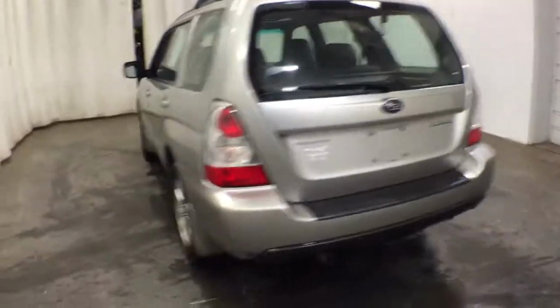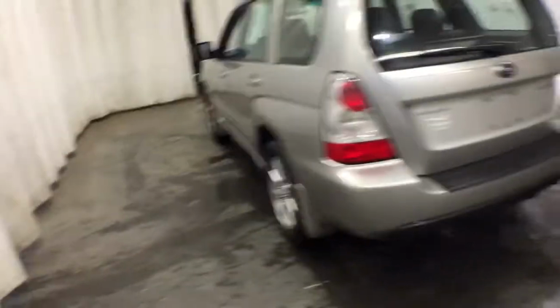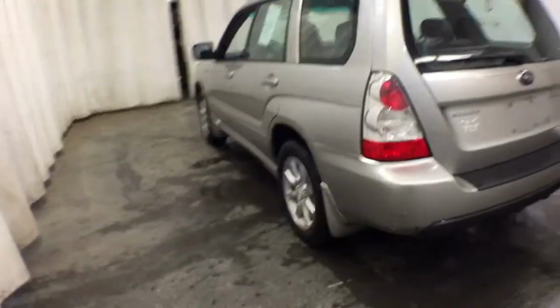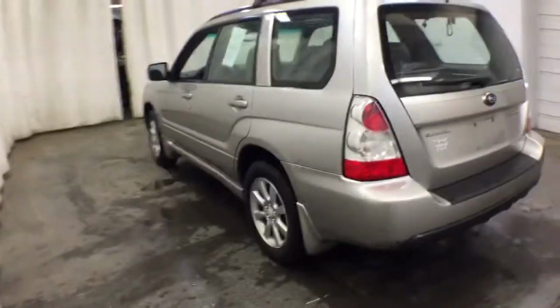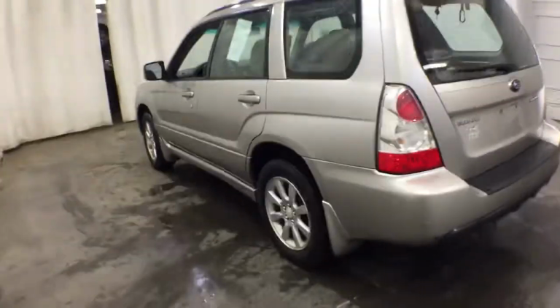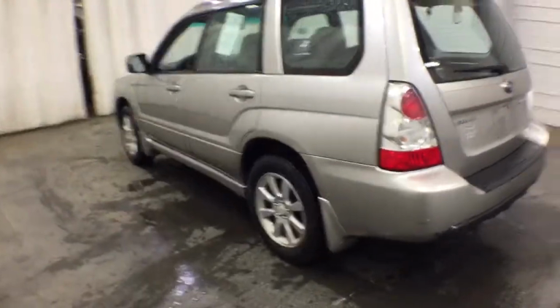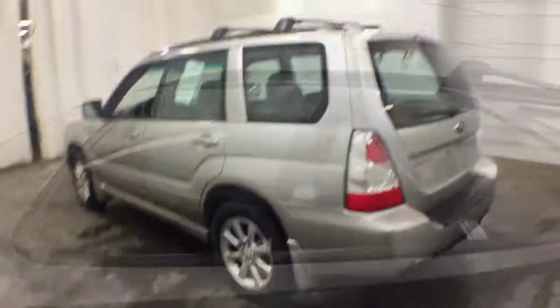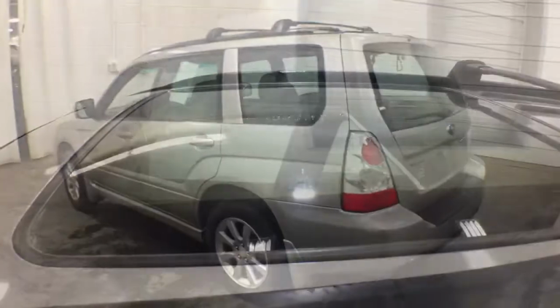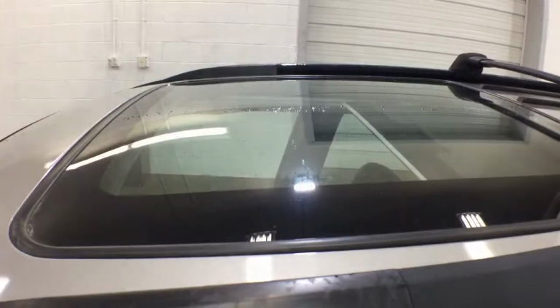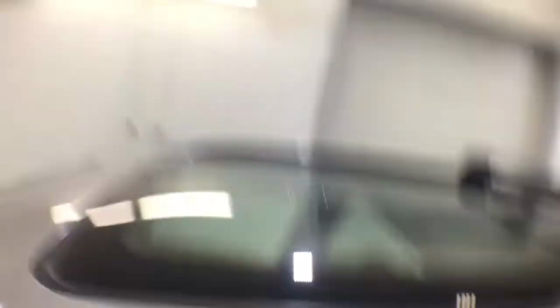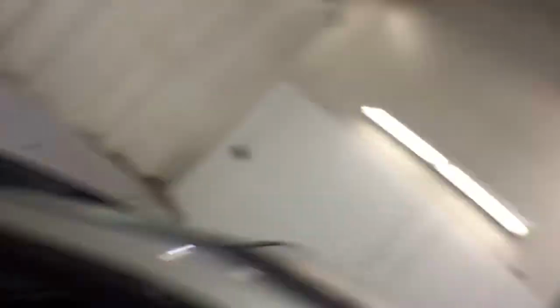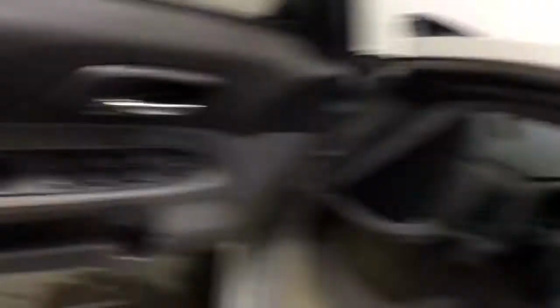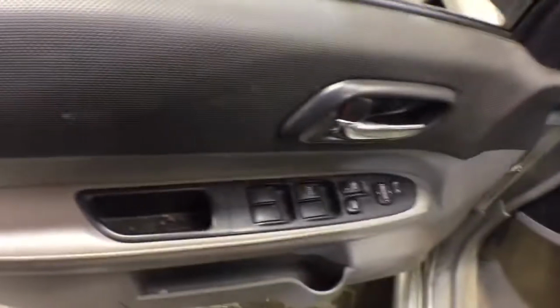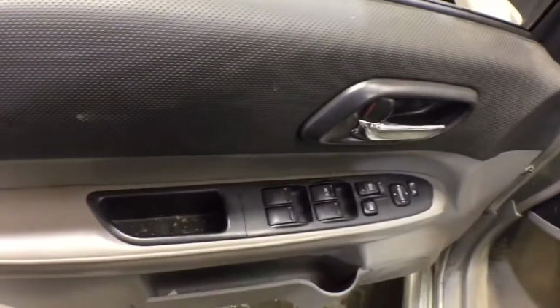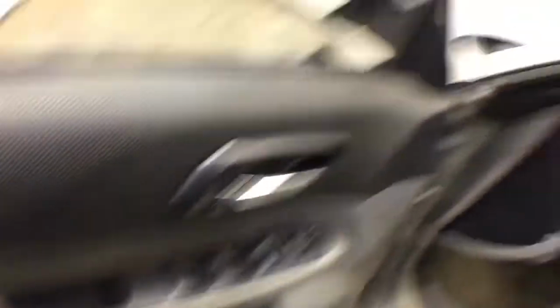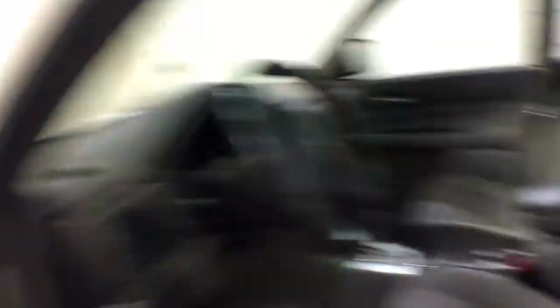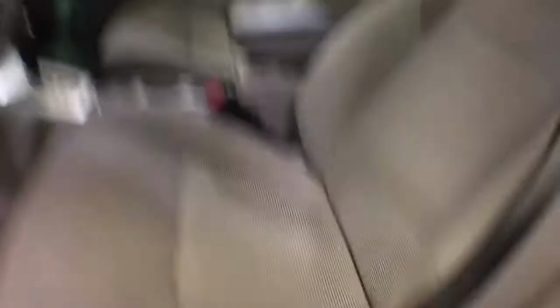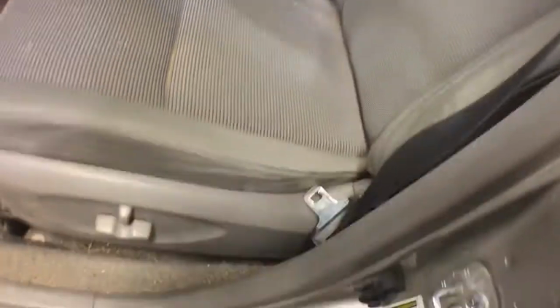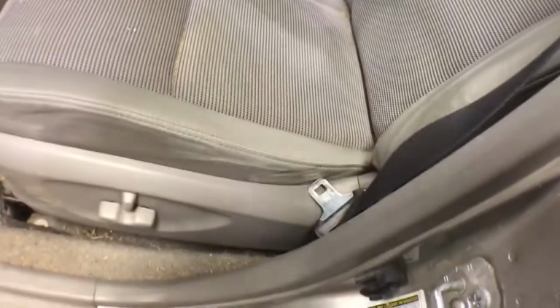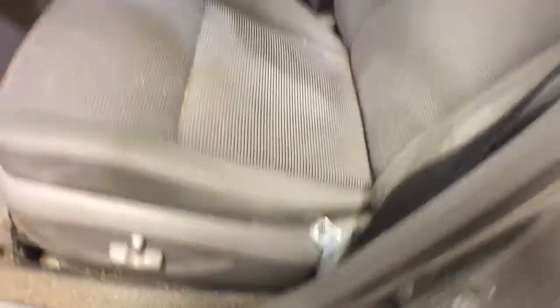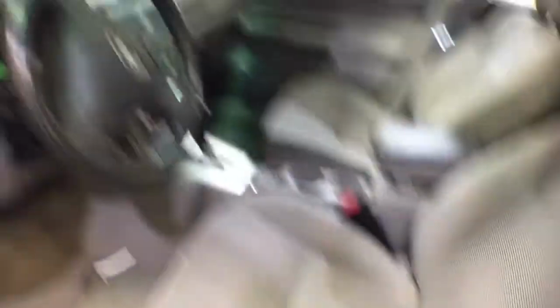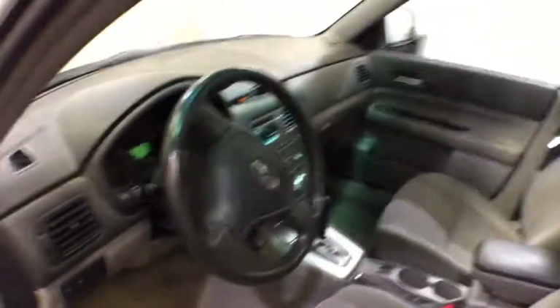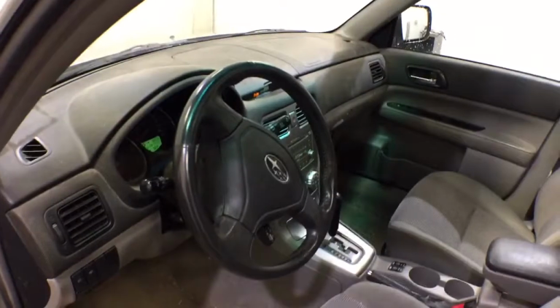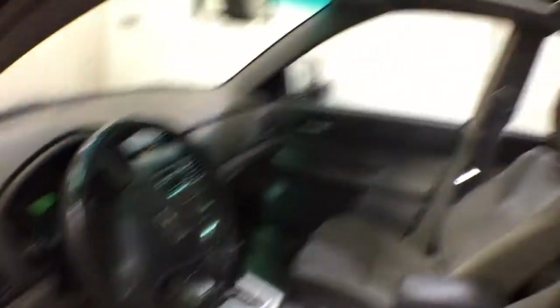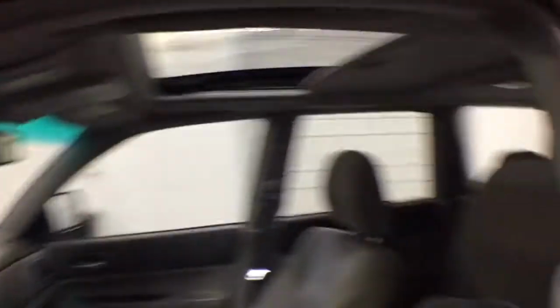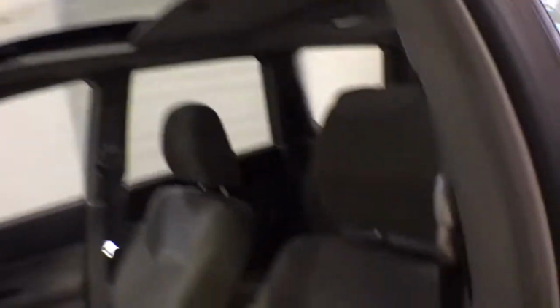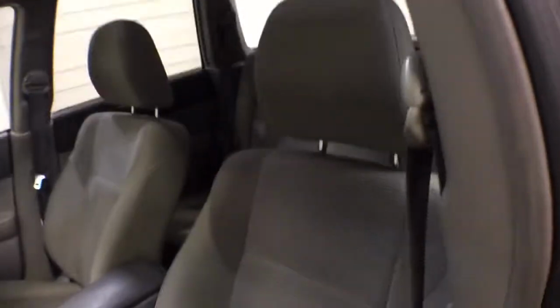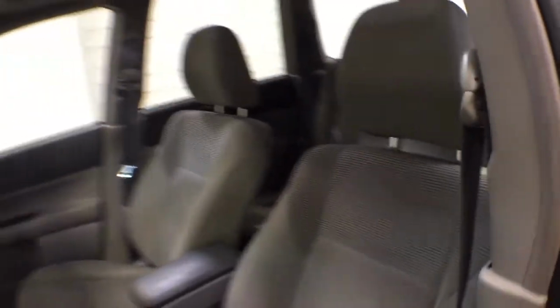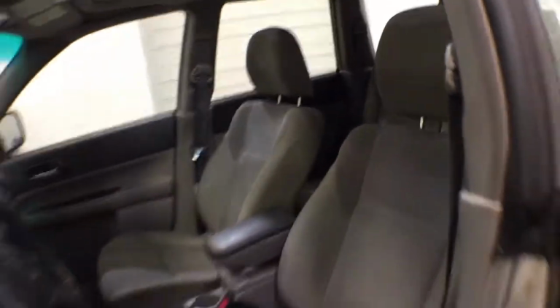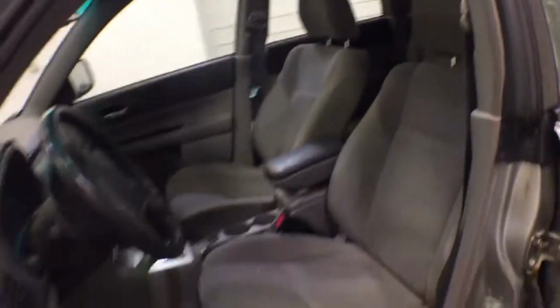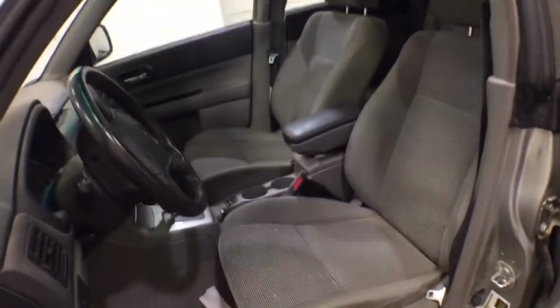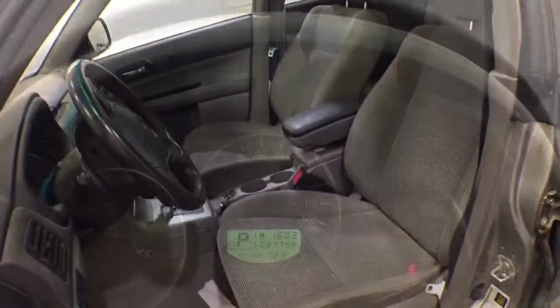These are just some of the great options this vehicle comes with: keyless entry, all-wheel drive, heated driver's seat, four-cylinder engine, fog lamps, sunroof, iPod and MP3 input.